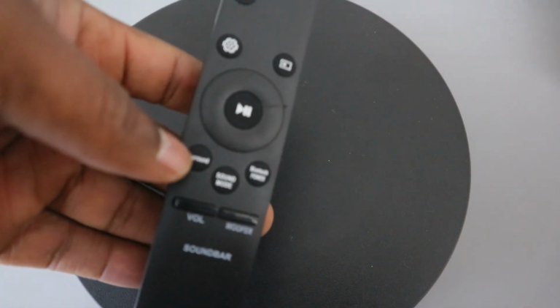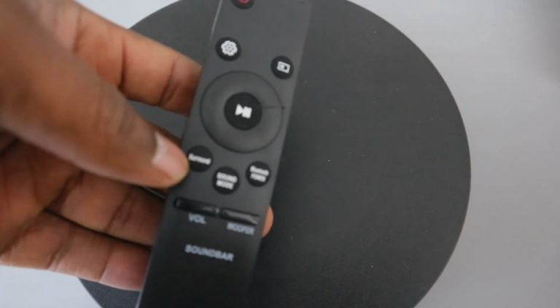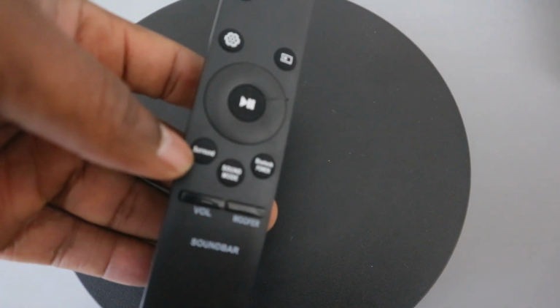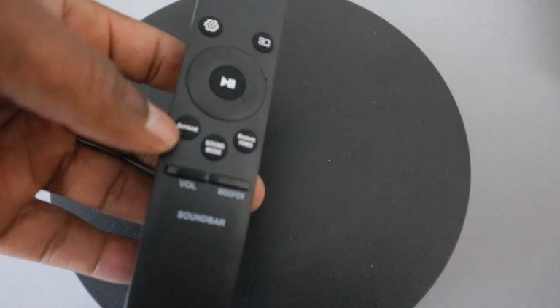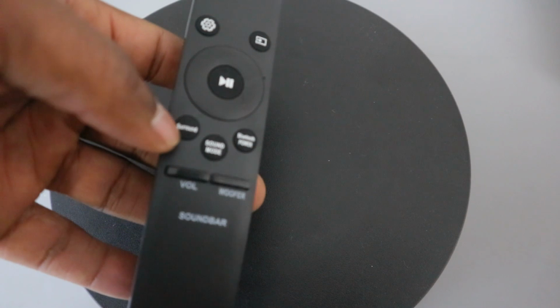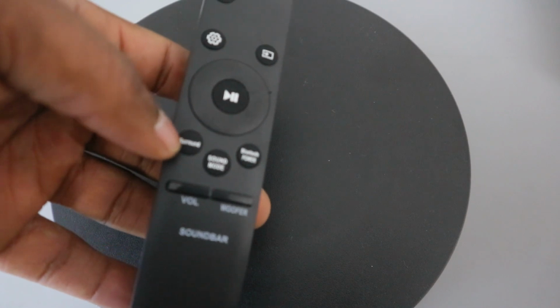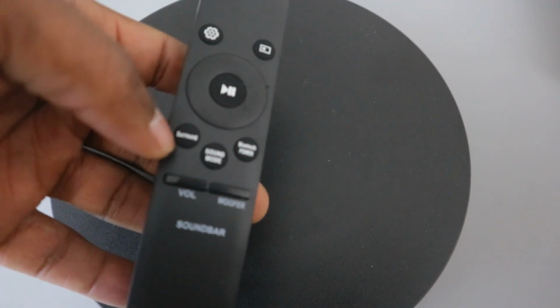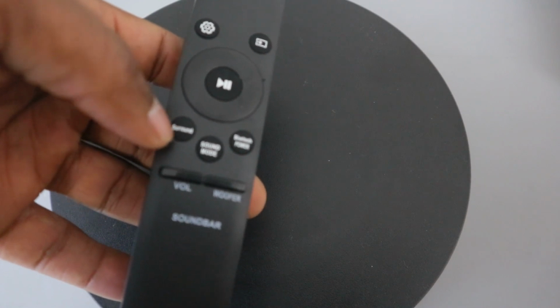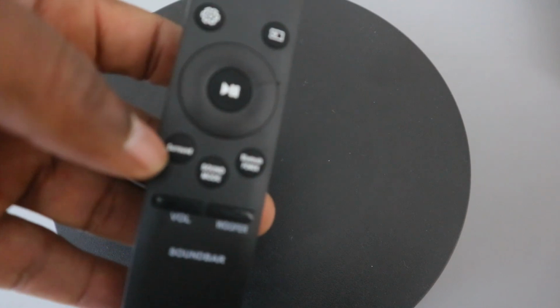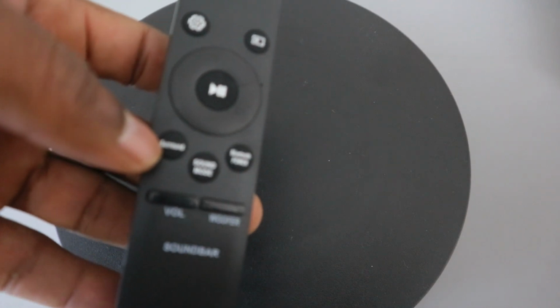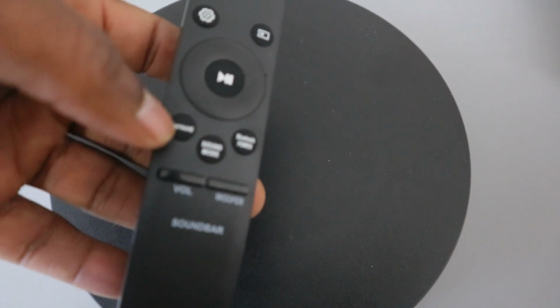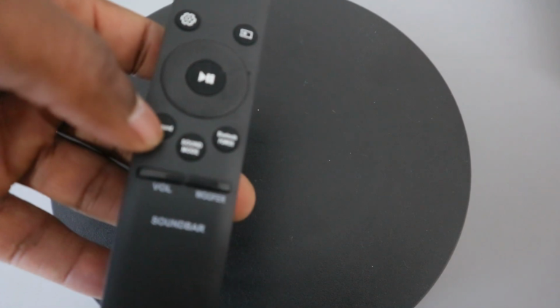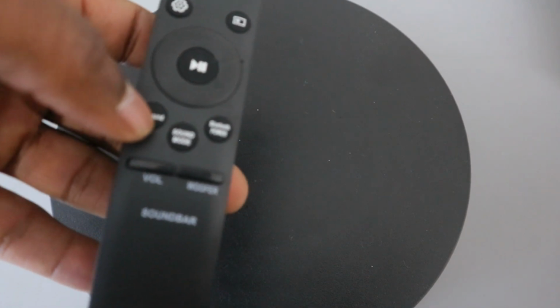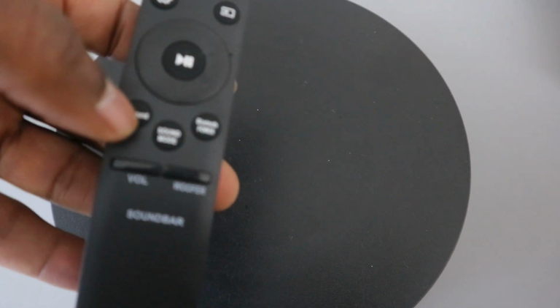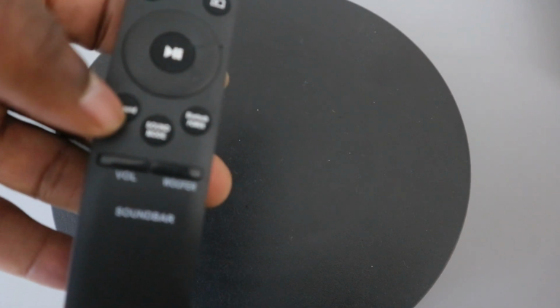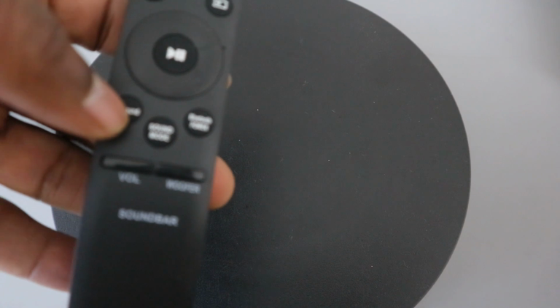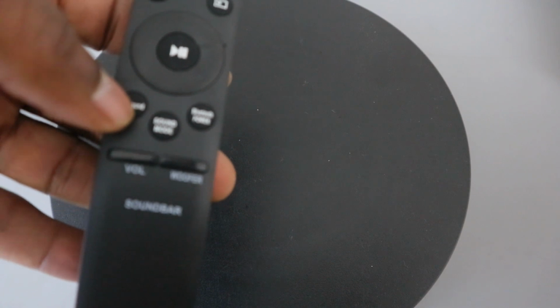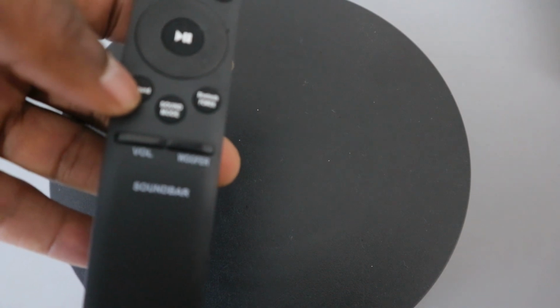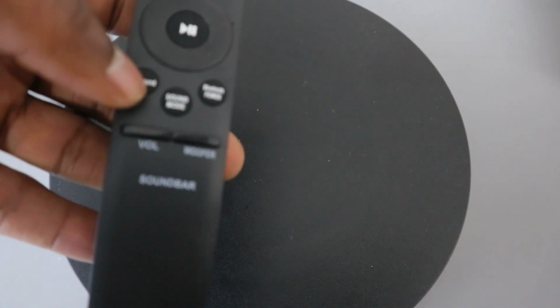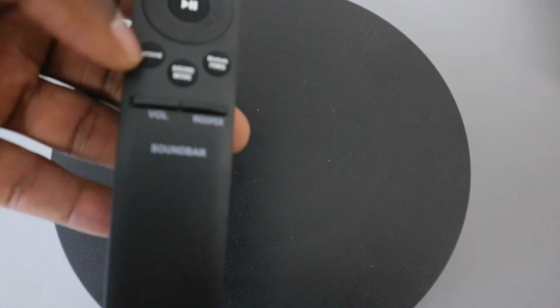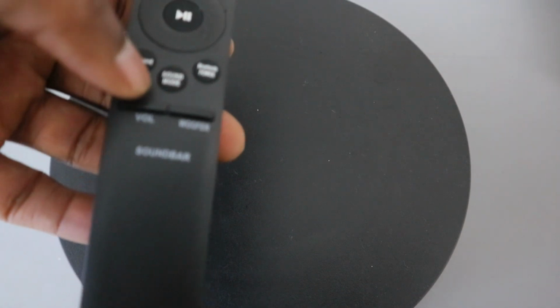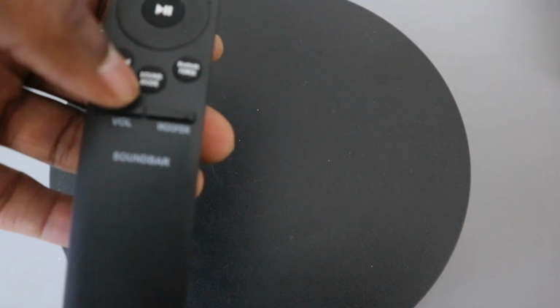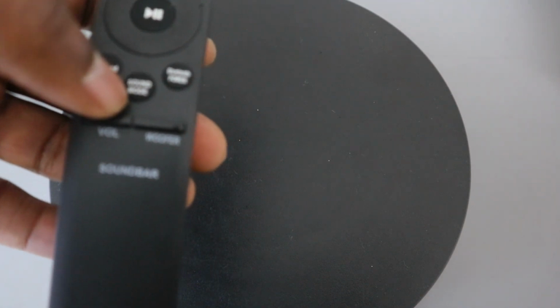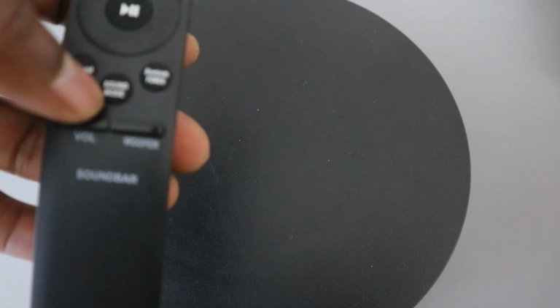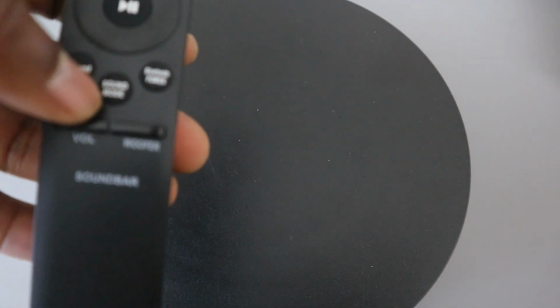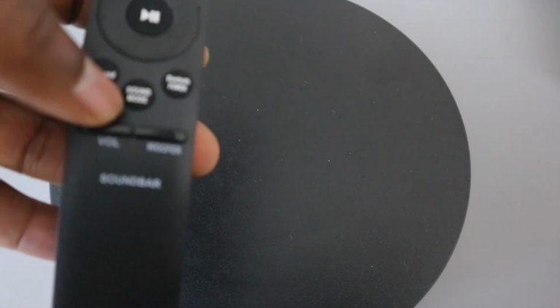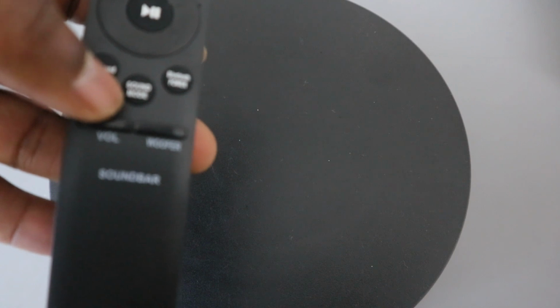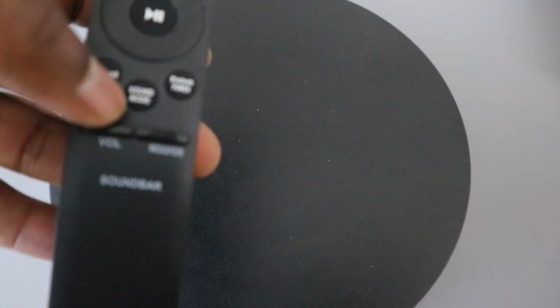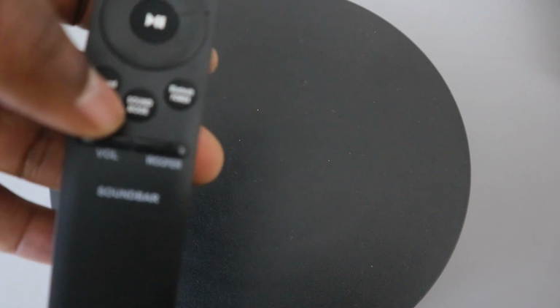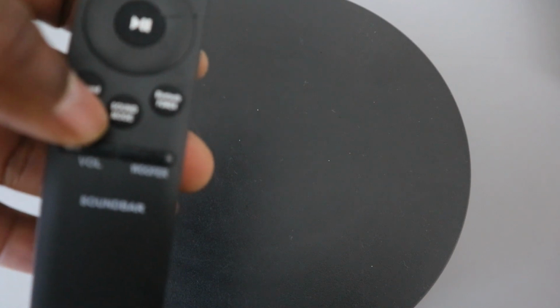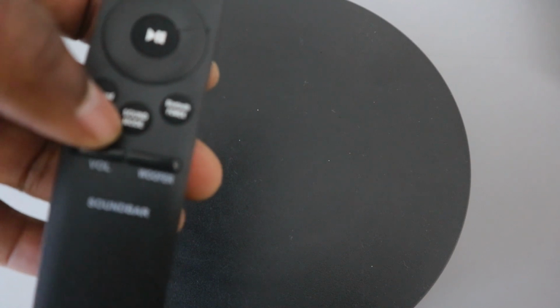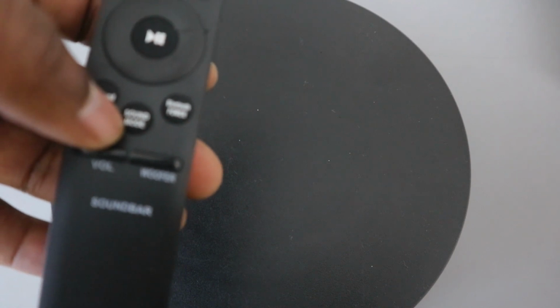This button here is for you to select surround. You can also use this, but some remote controls will have this button as a mute button for you to cancel or turn off the sound.